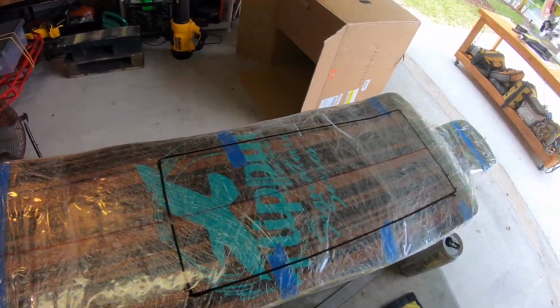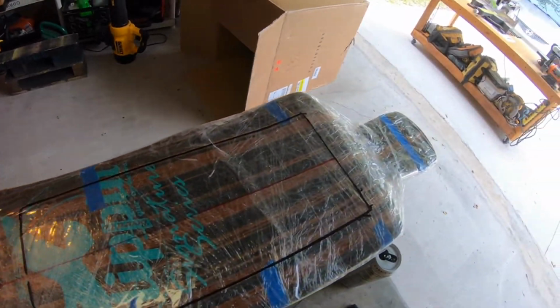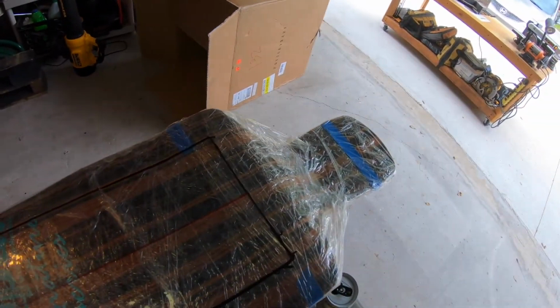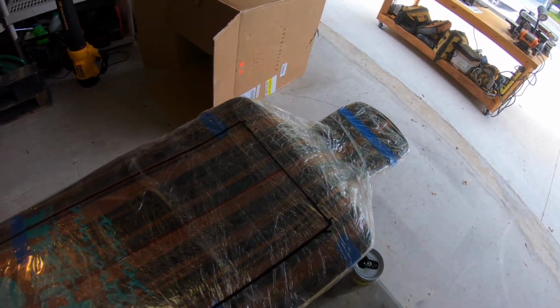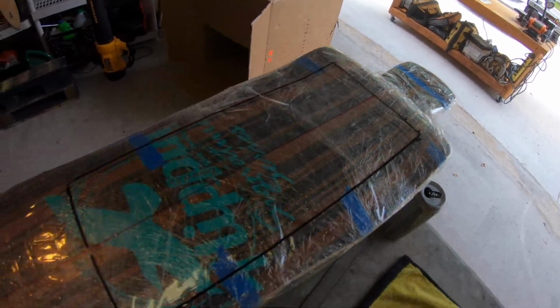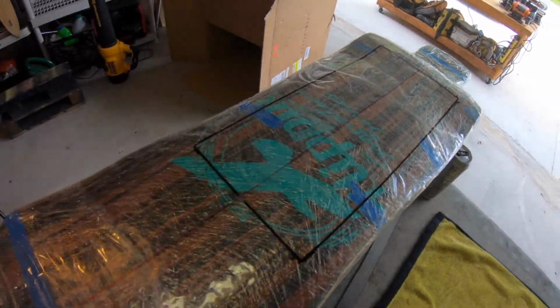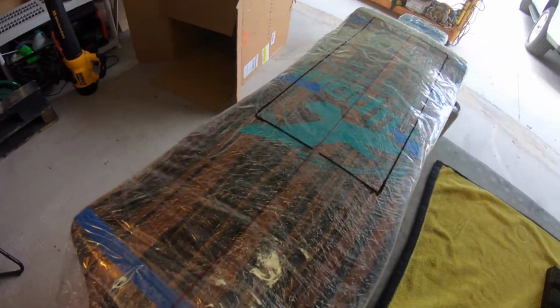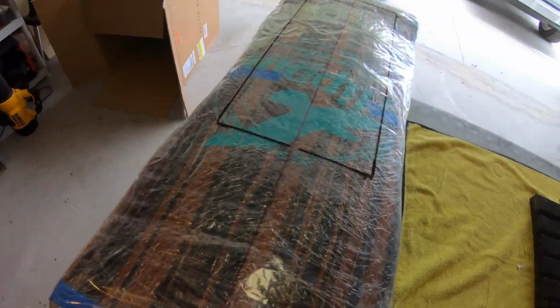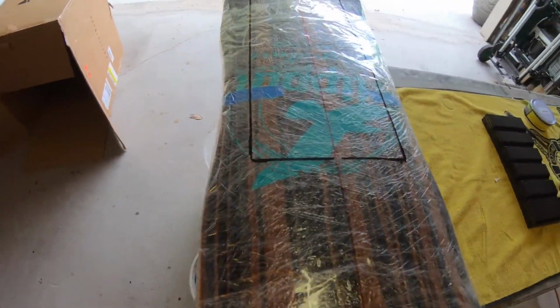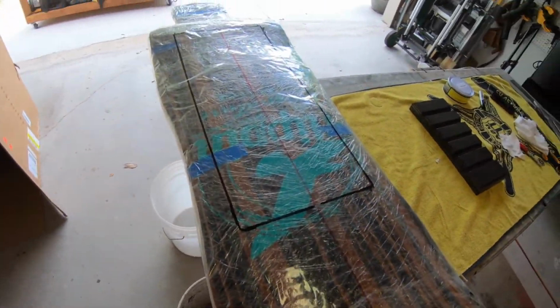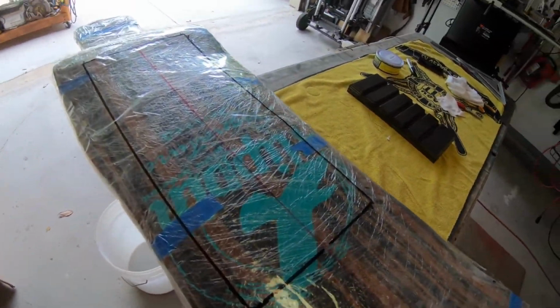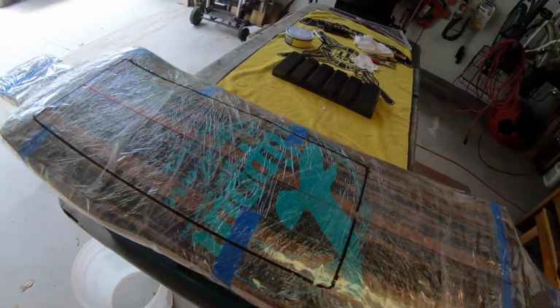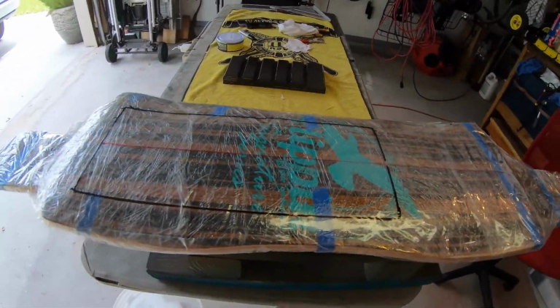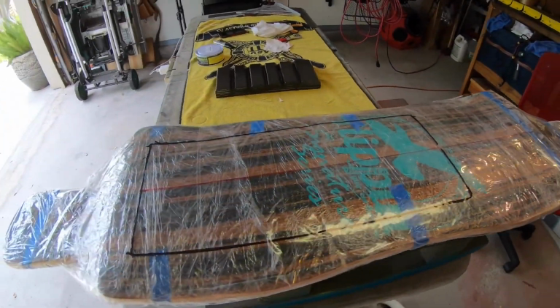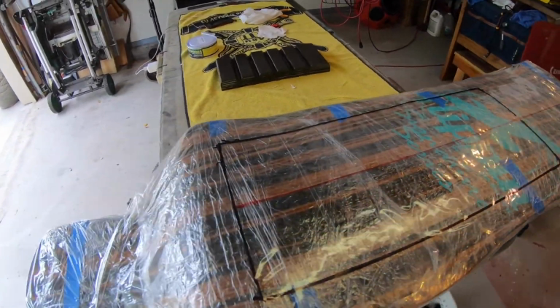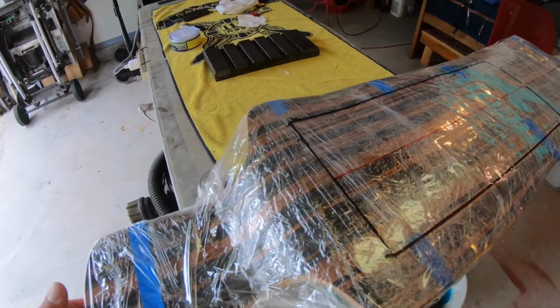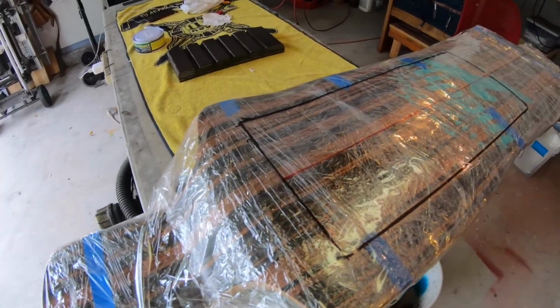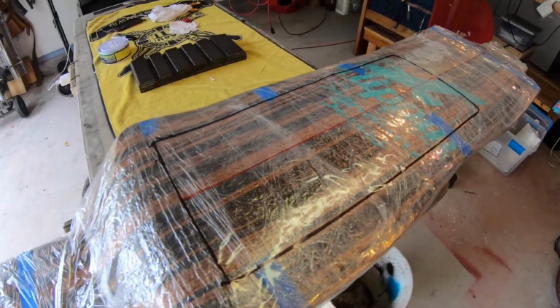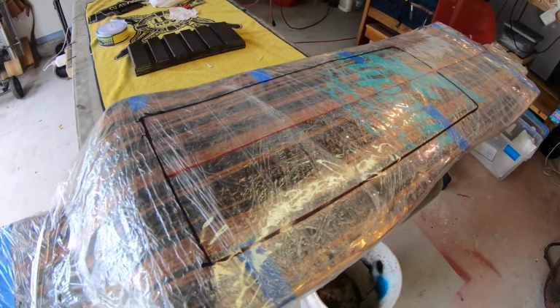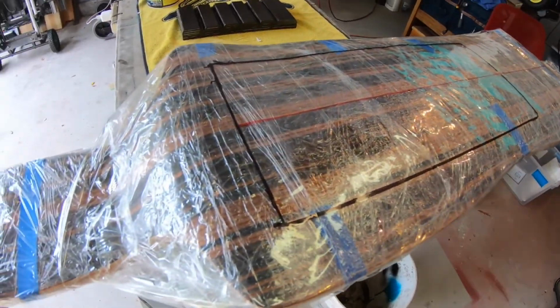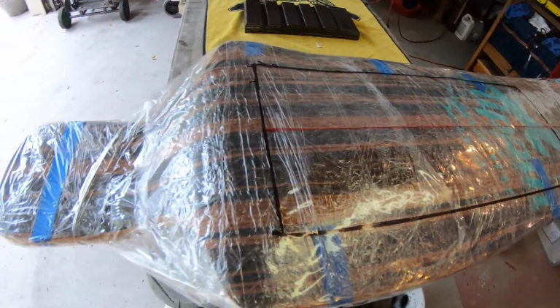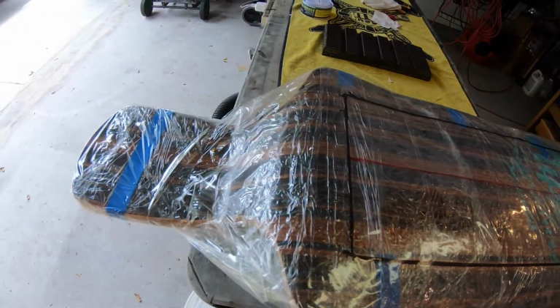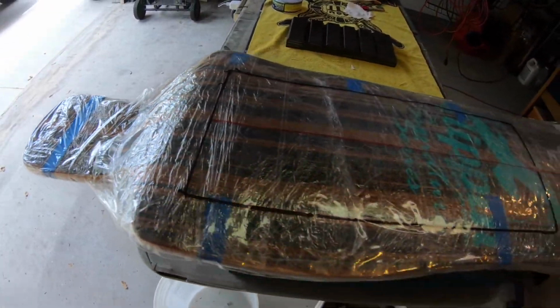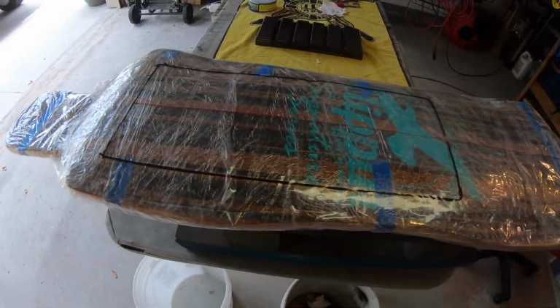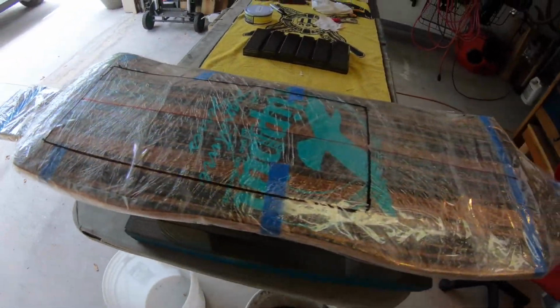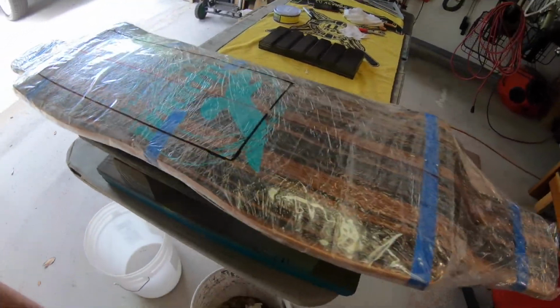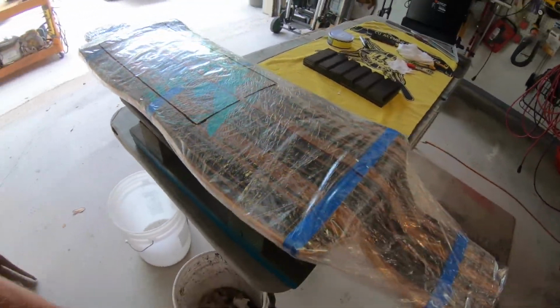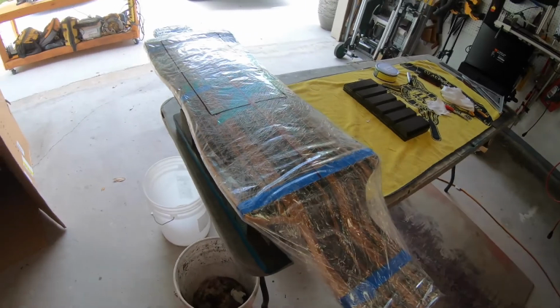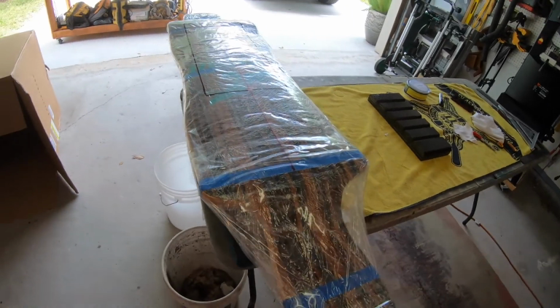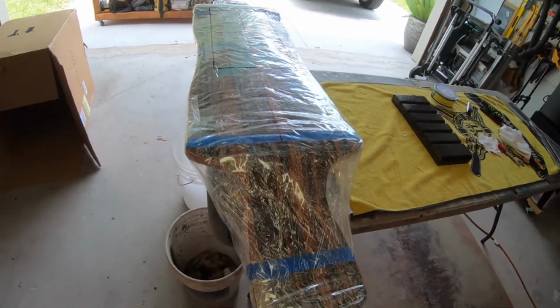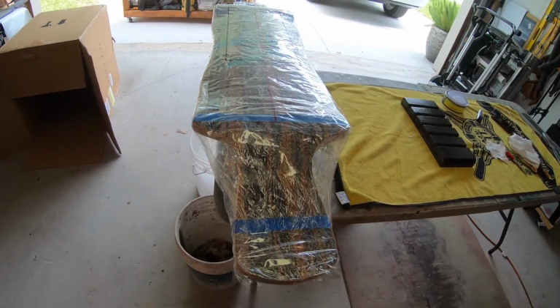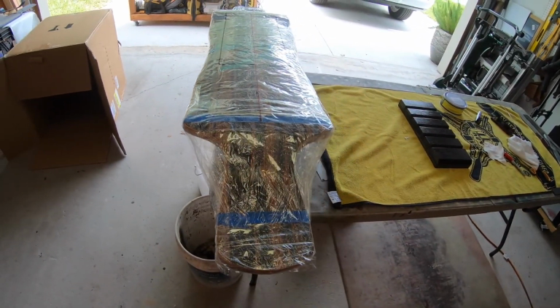I wrapped the deck to make sure it doesn't get tainted with epoxy during the epoxy process and I marked where the battery bay is going to go. So let's hope this works out well.